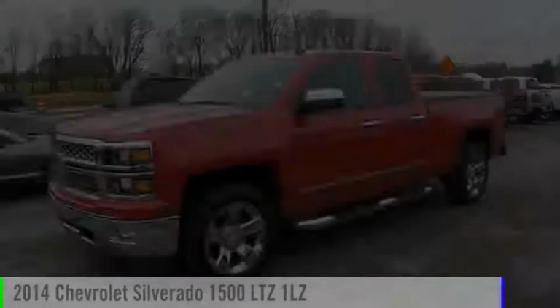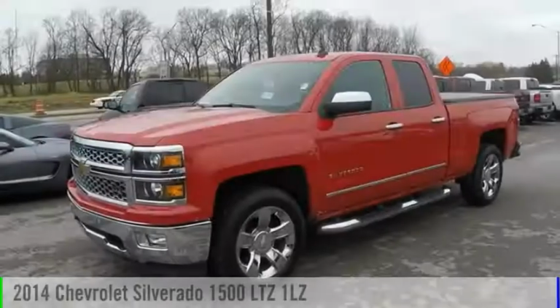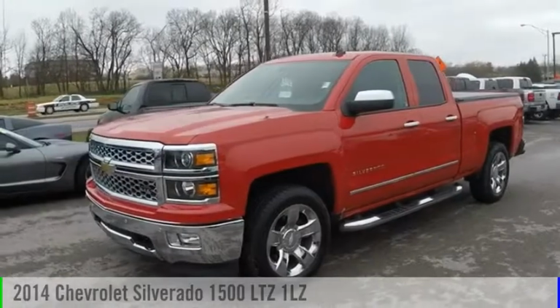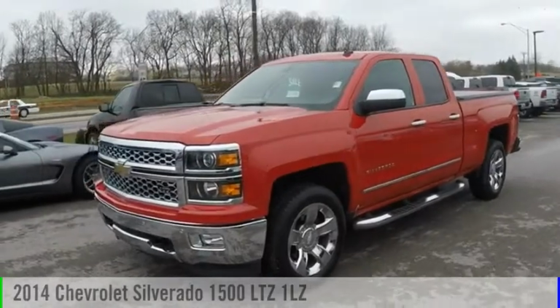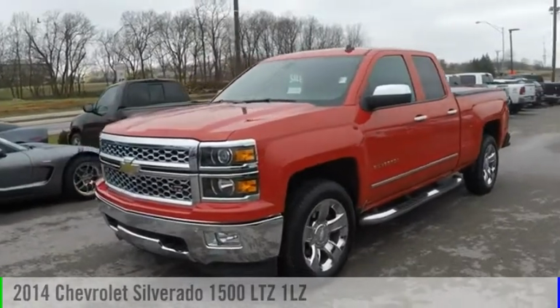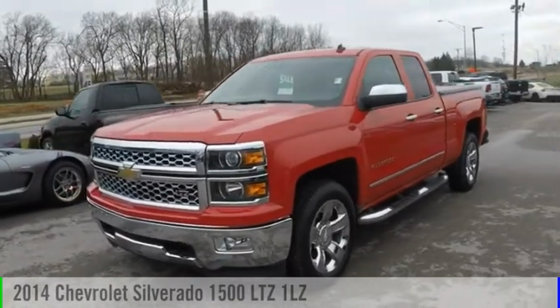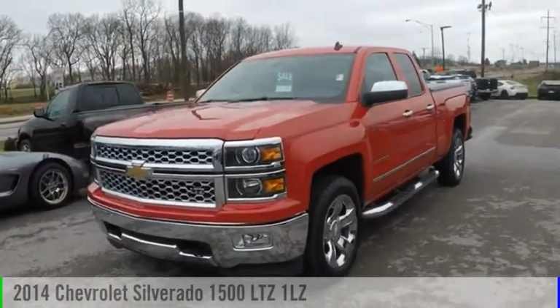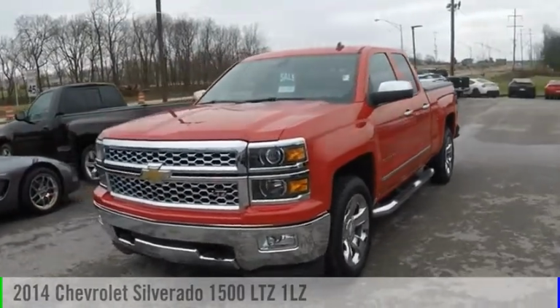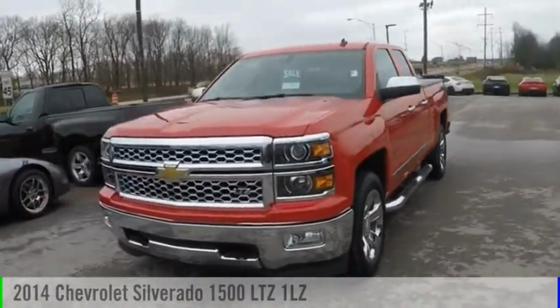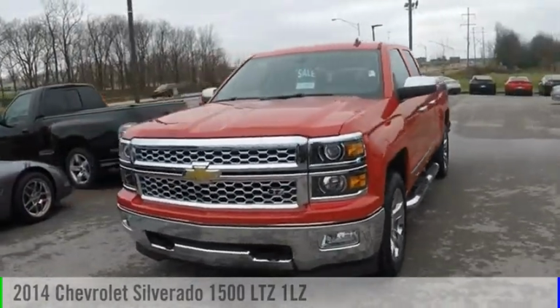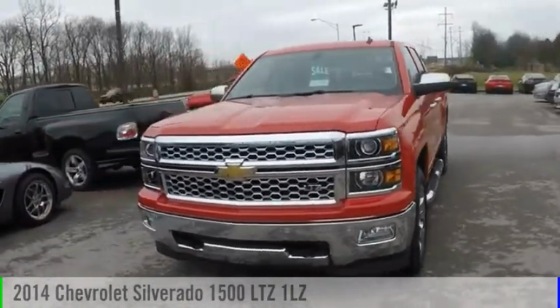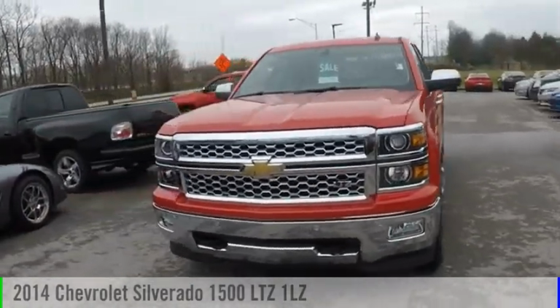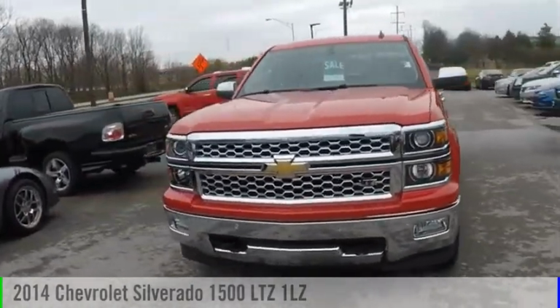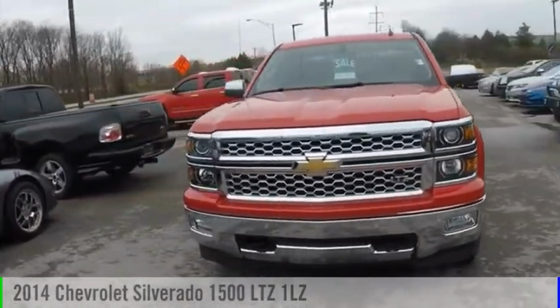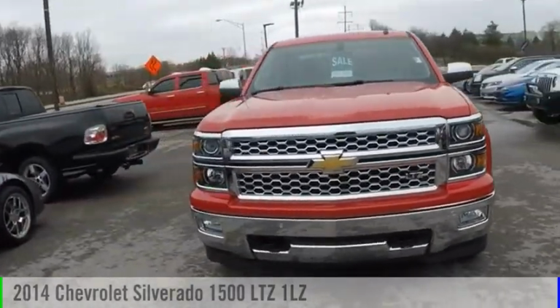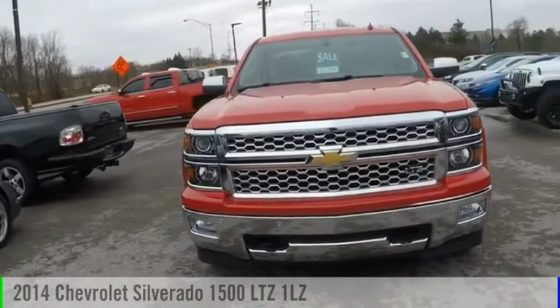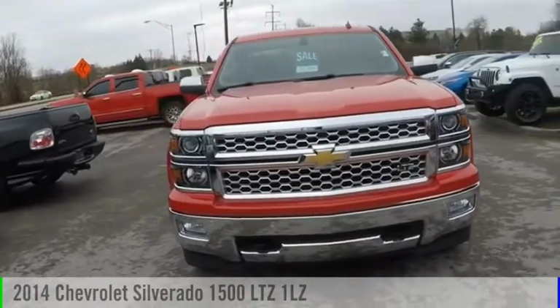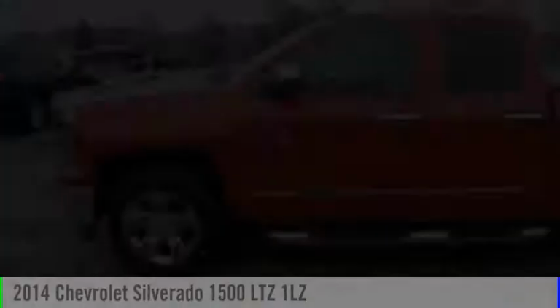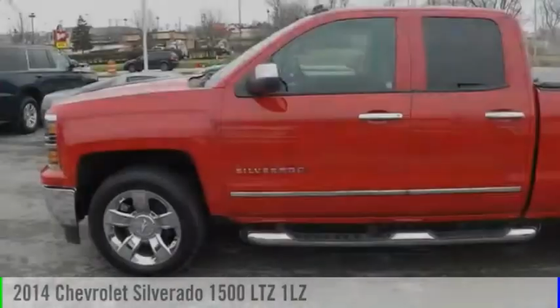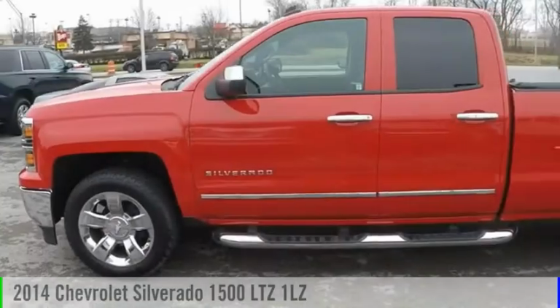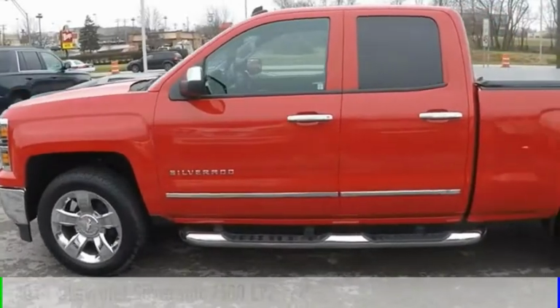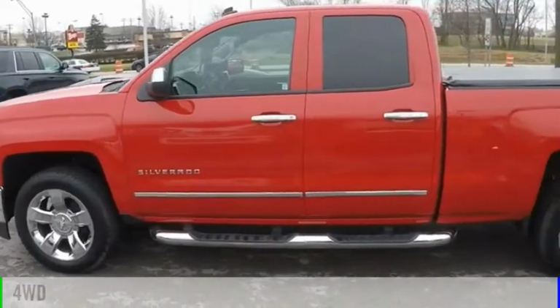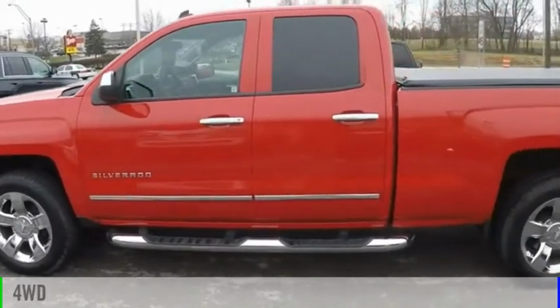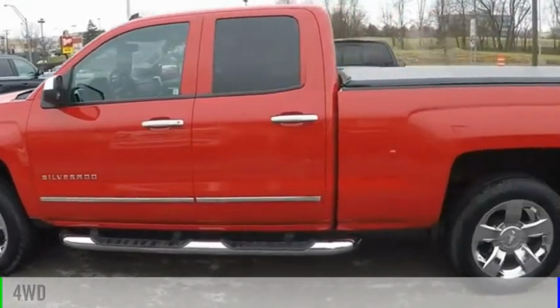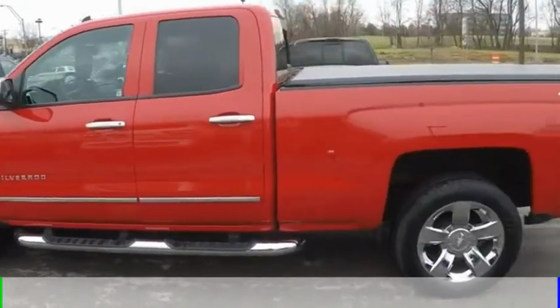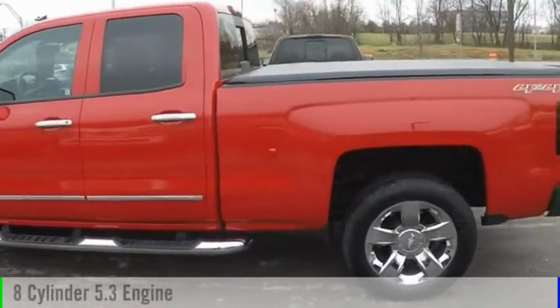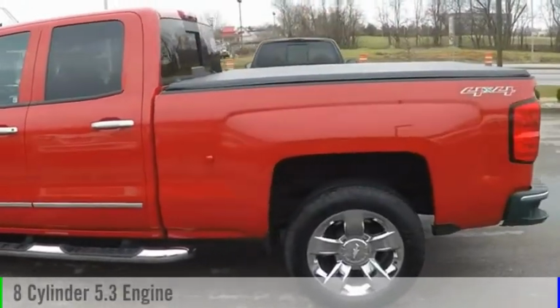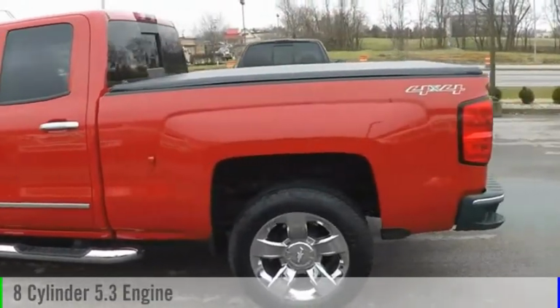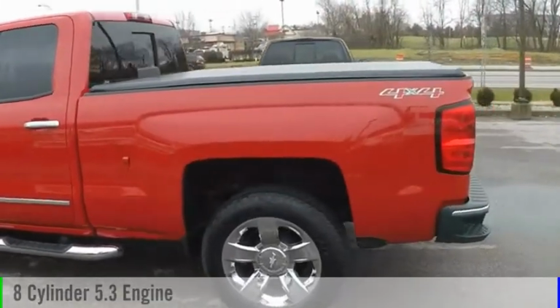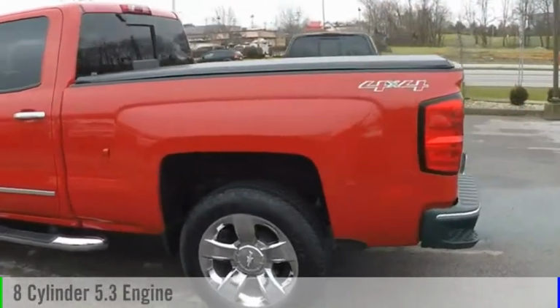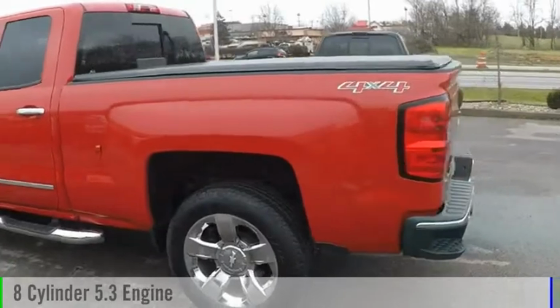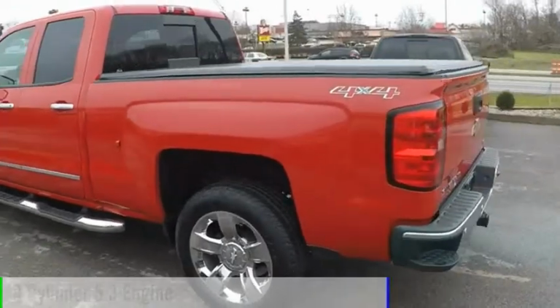Looking for the right vehicle? Check out the 2014 Silverado 1500. This vehicle is powered by a four-wheel drive, eight-cylinder, 5.3 liter engine.